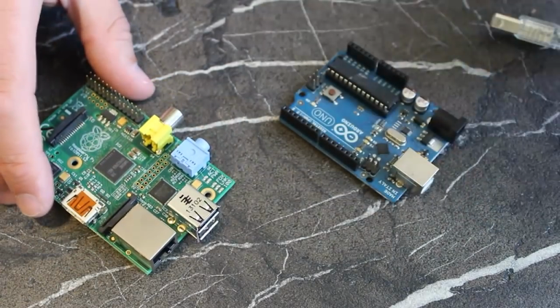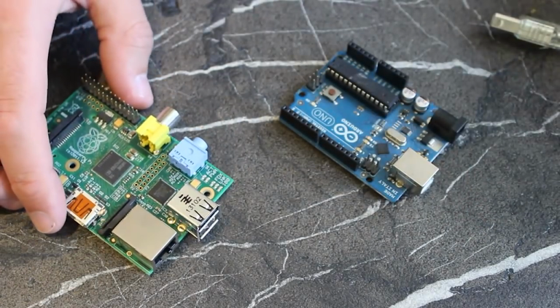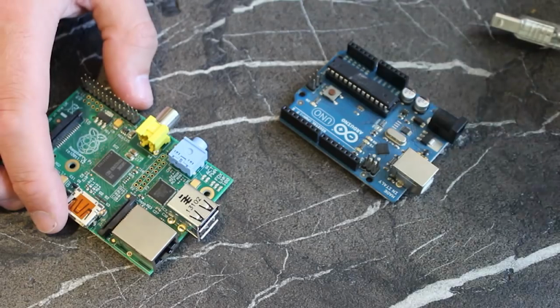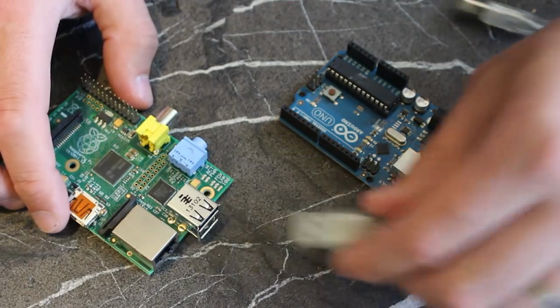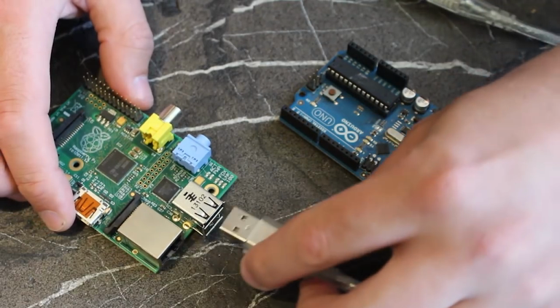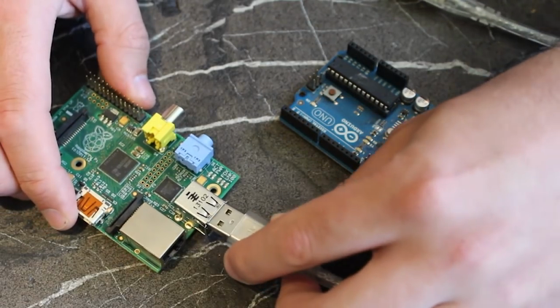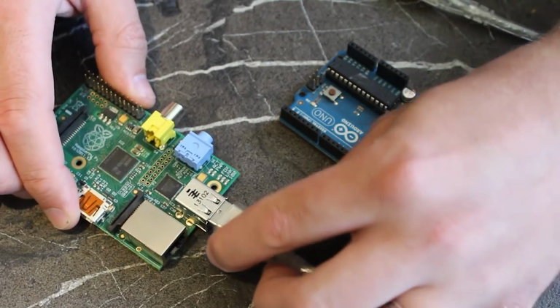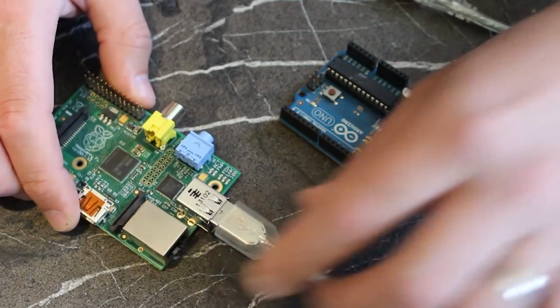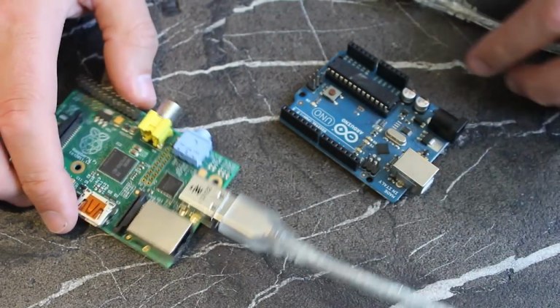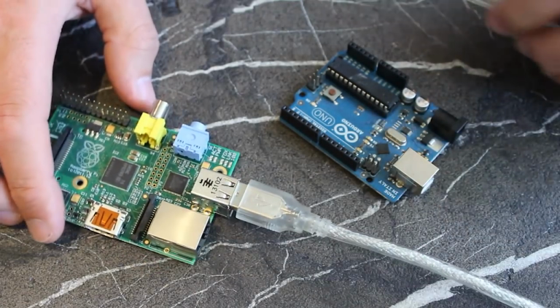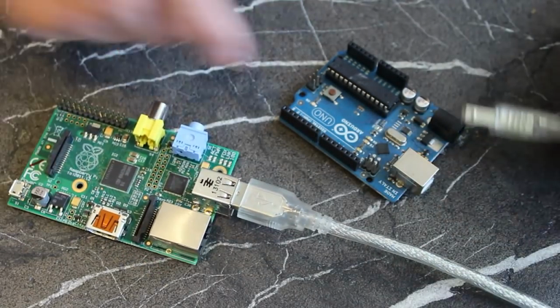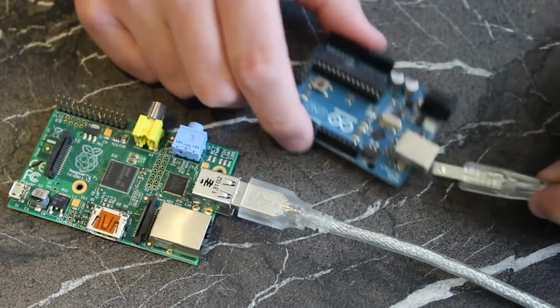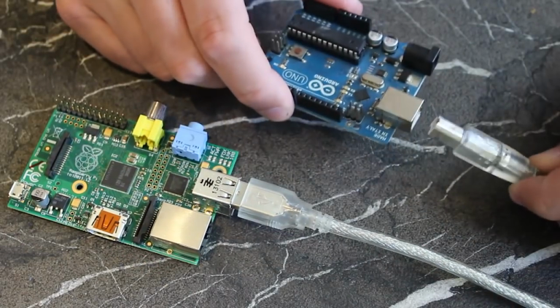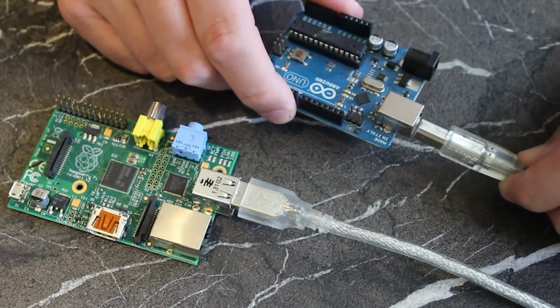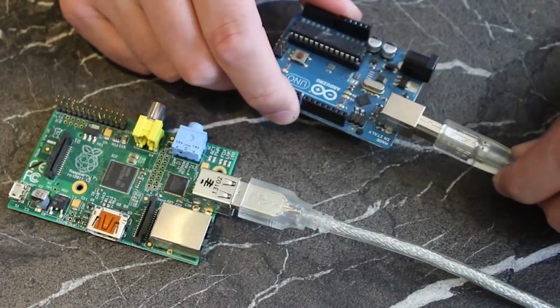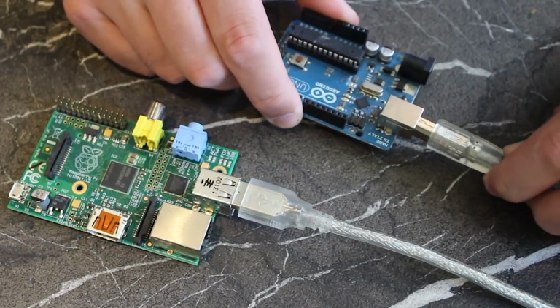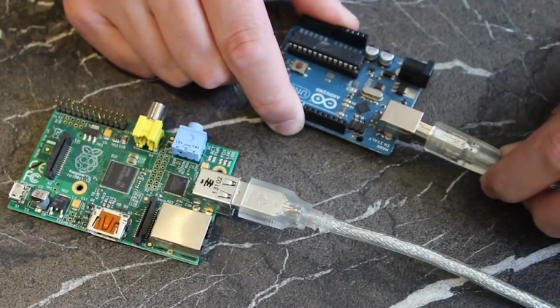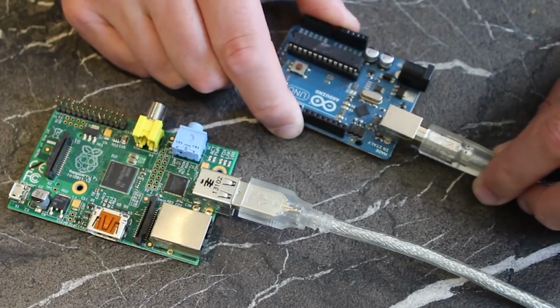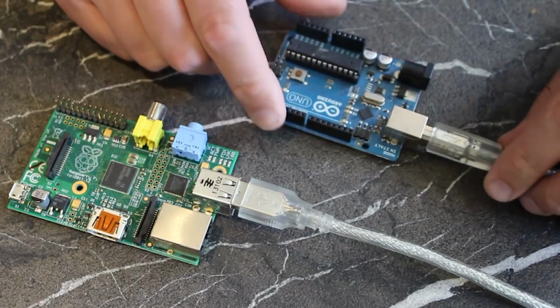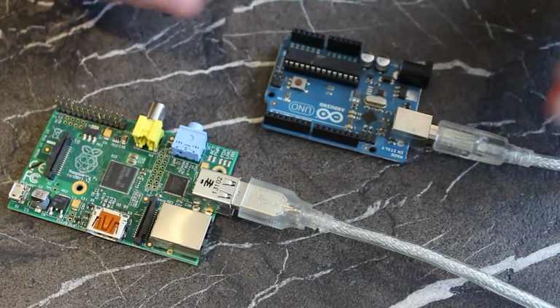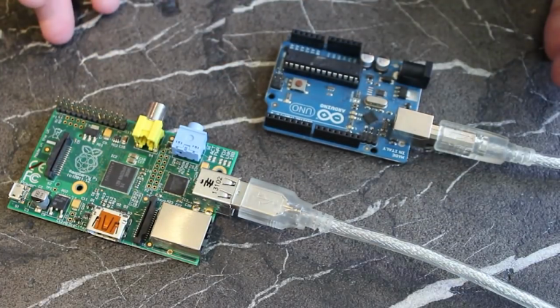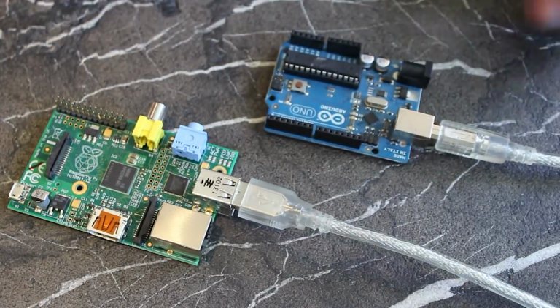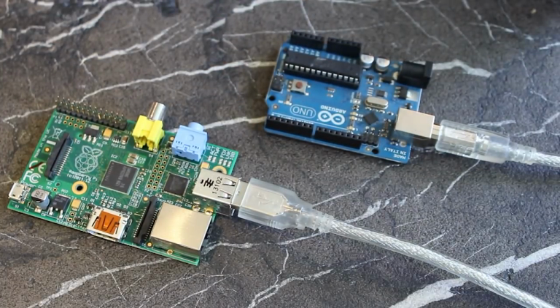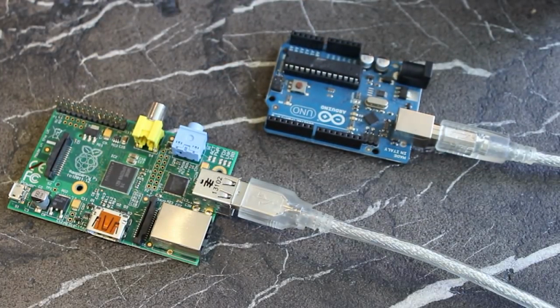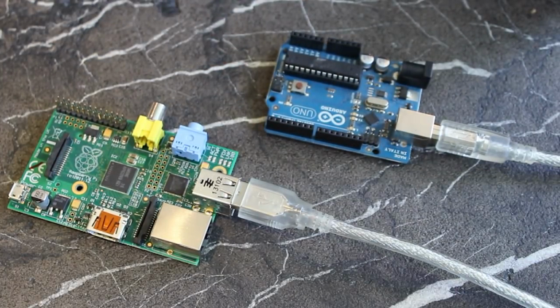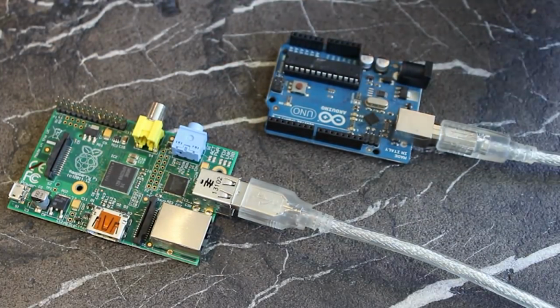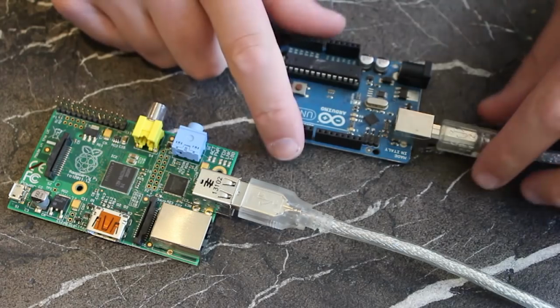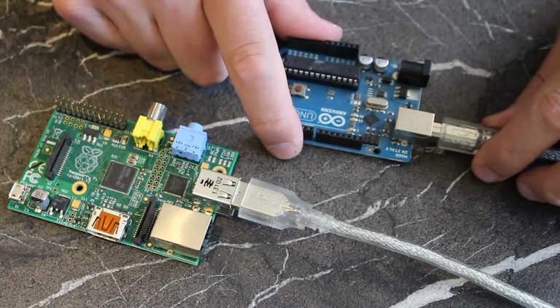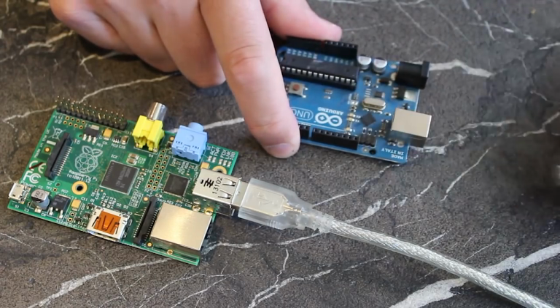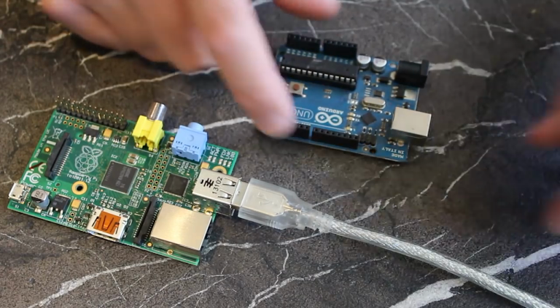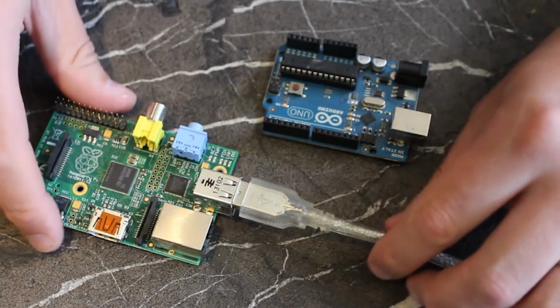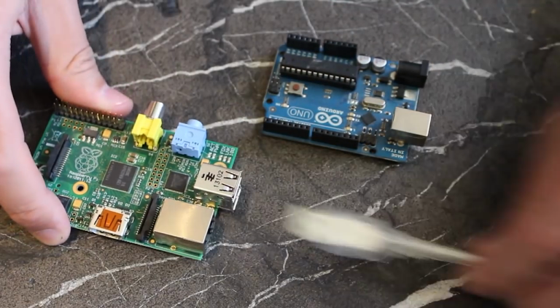That's not to say electronics projects are difficult on the Pi, but if you're planning to use circuits designed for an Arduino, it might be better to just plug your Arduino into the USB port and interface with the circuit that way instead. You can use them both together.